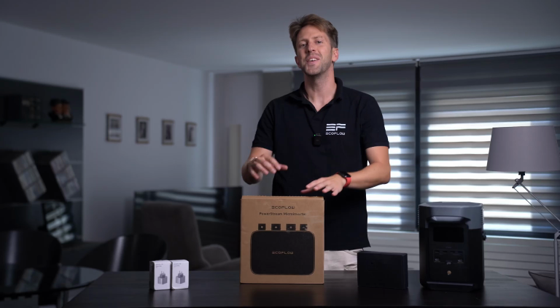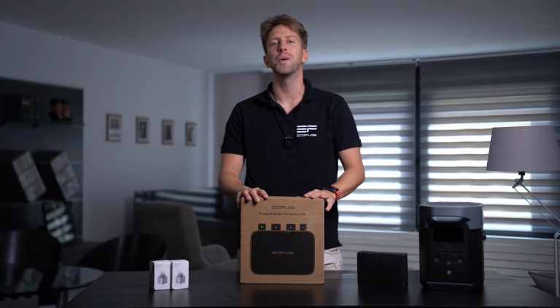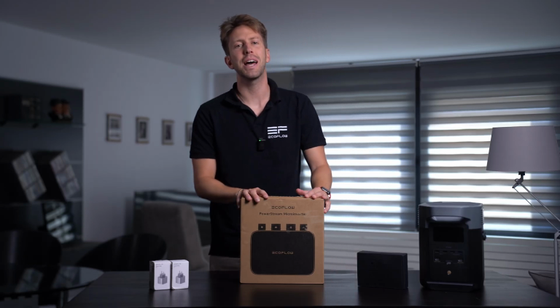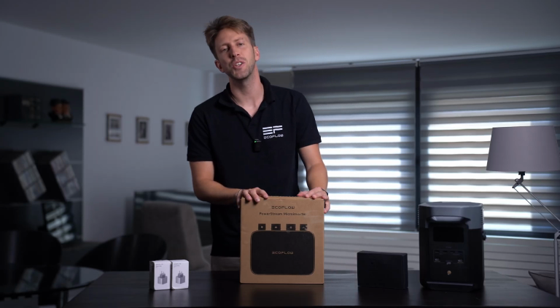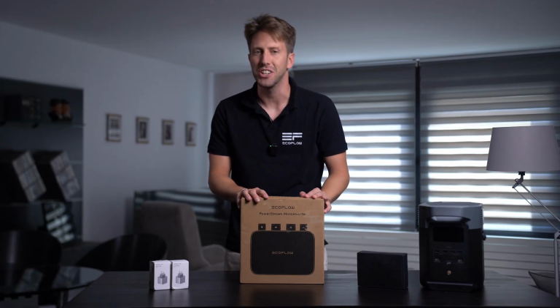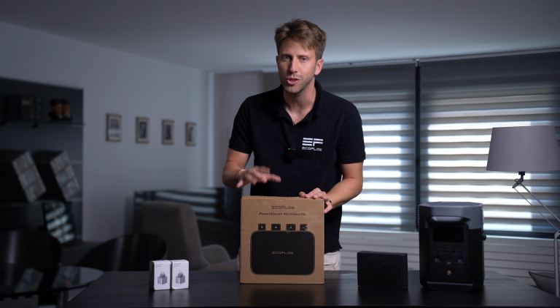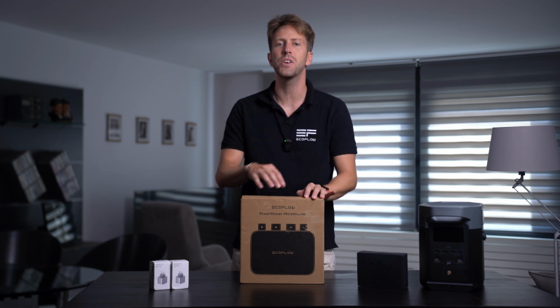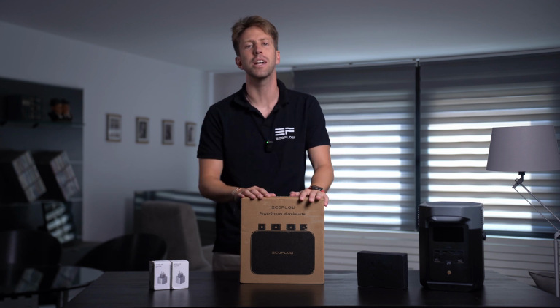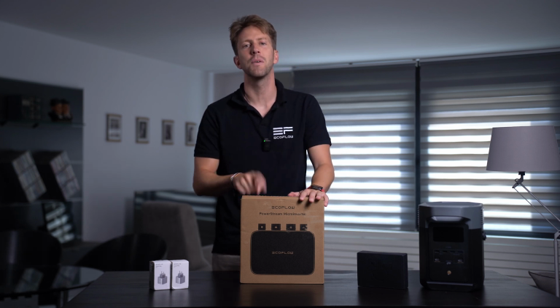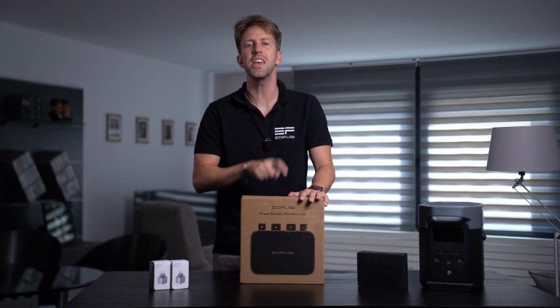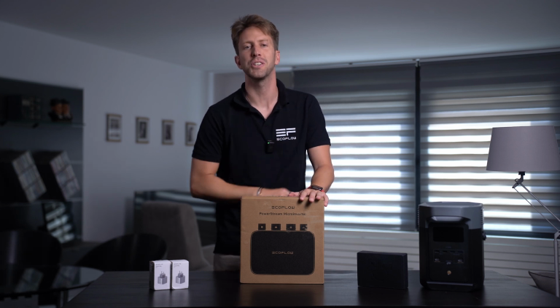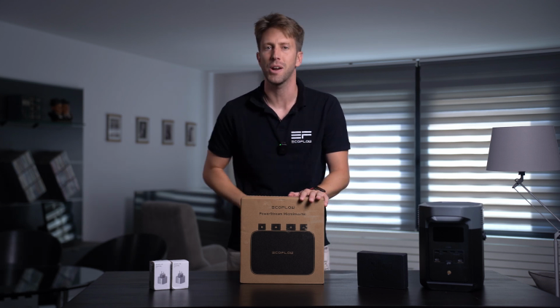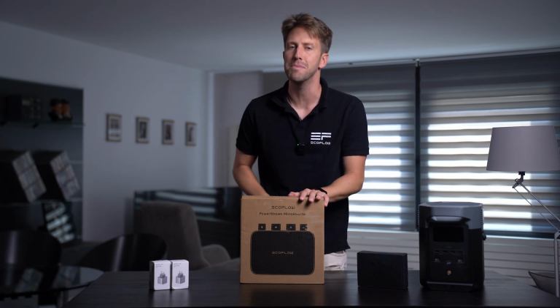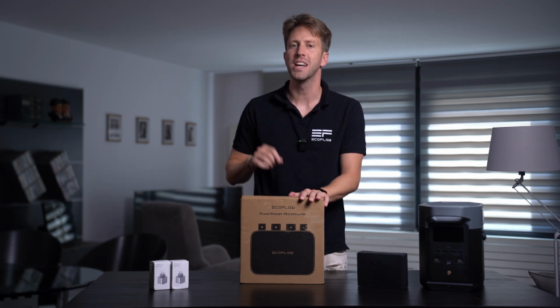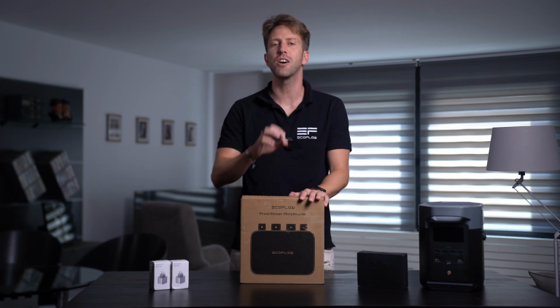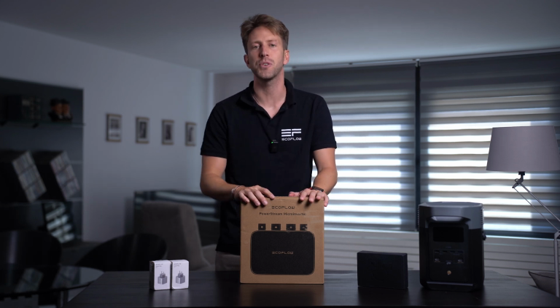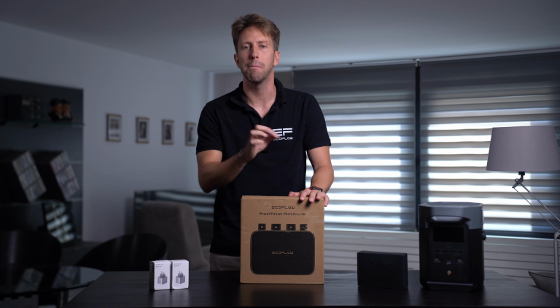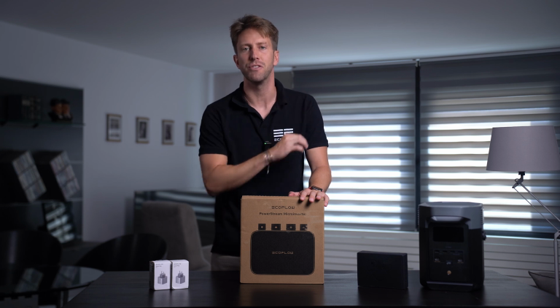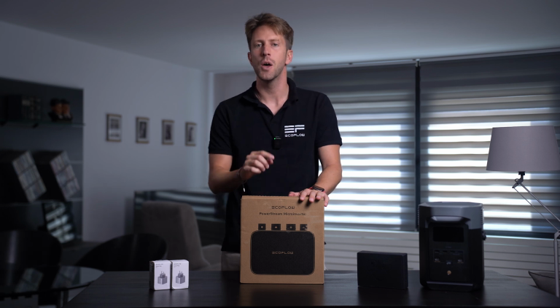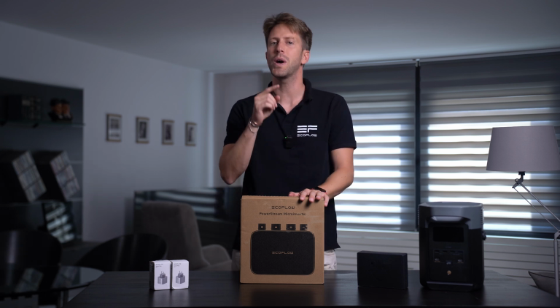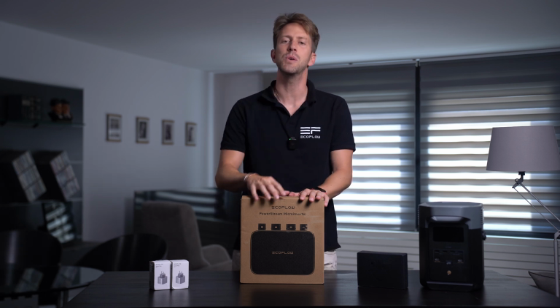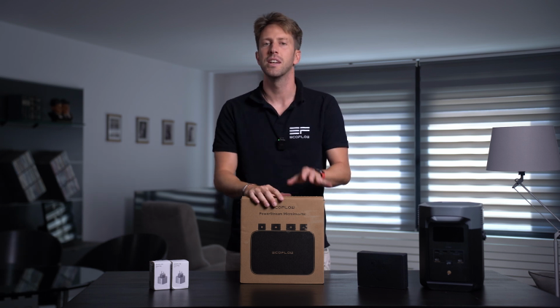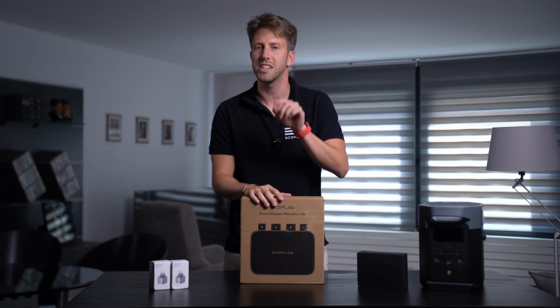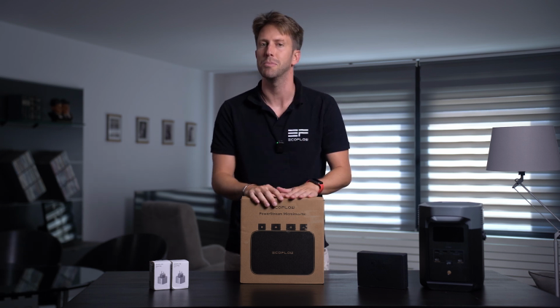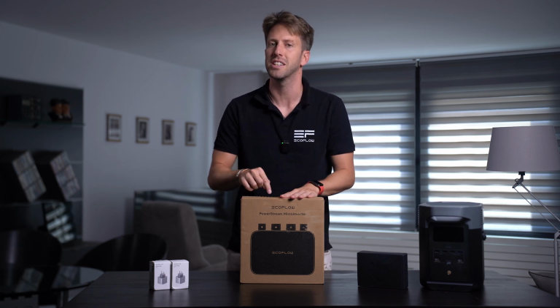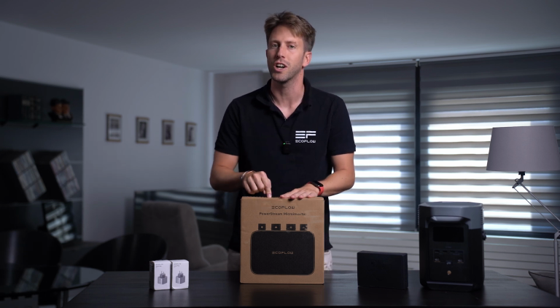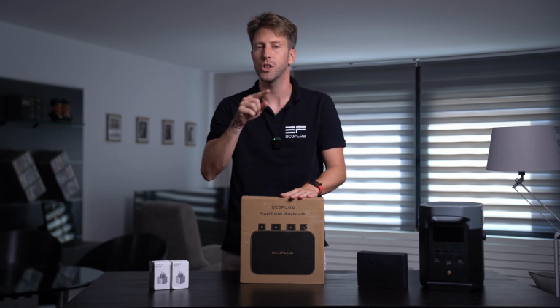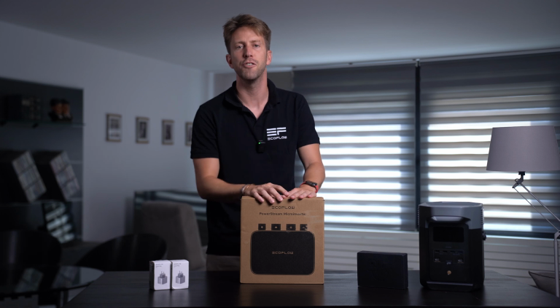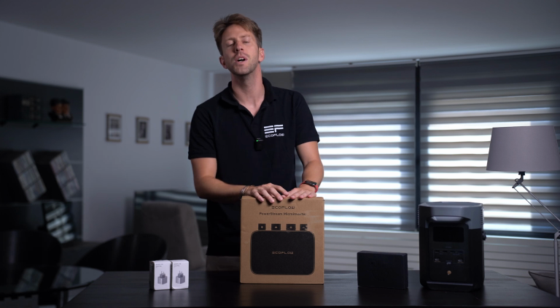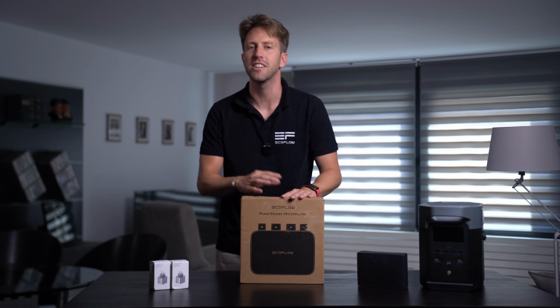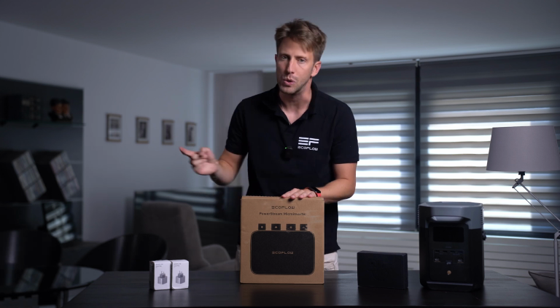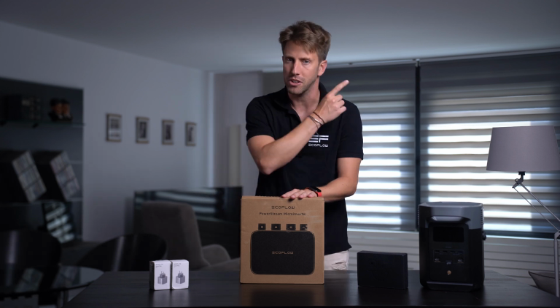Hello everyone! Welcome back to our channel. Today we're going to unbox EcoFlow's hottest product at the moment, the EcoFlow PowerStream microinverter. We can't wait to see what surprises the little box has in store for us. So without further ado, let's dive into the unboxing.